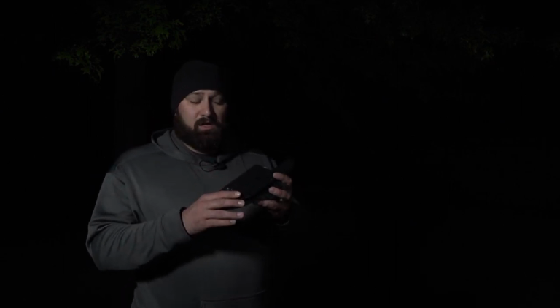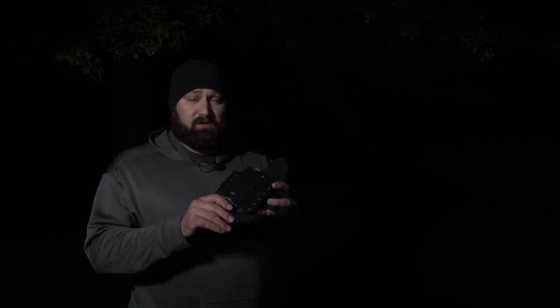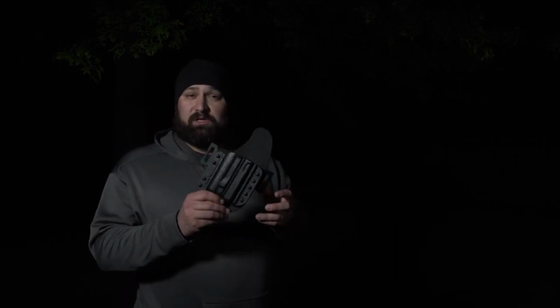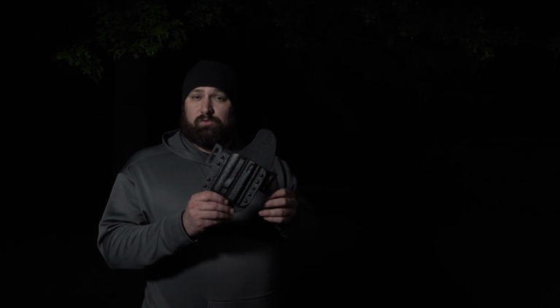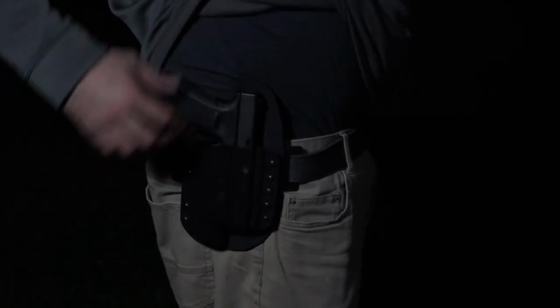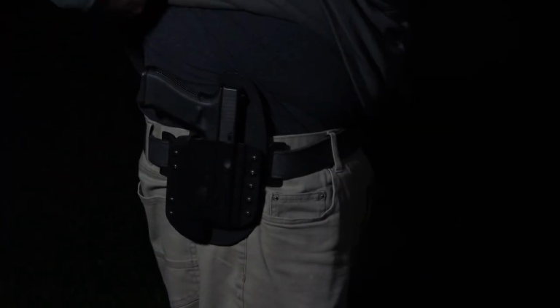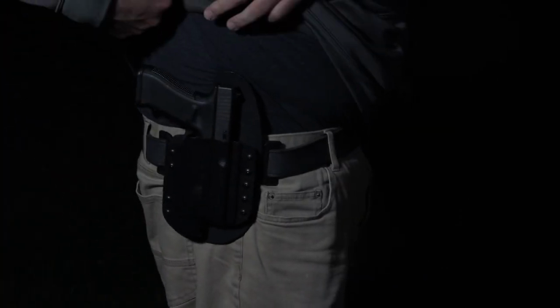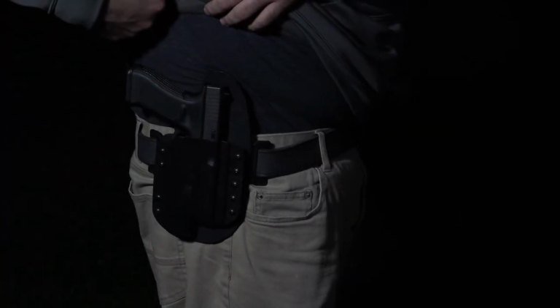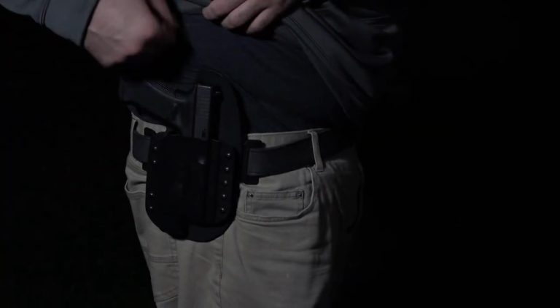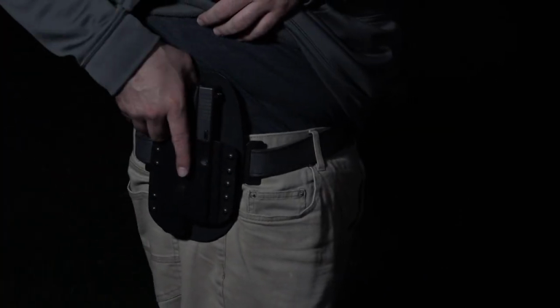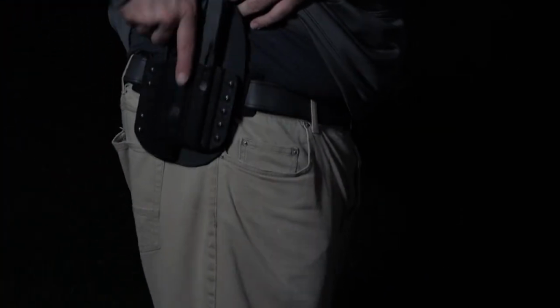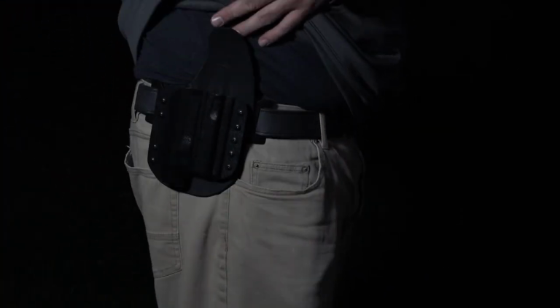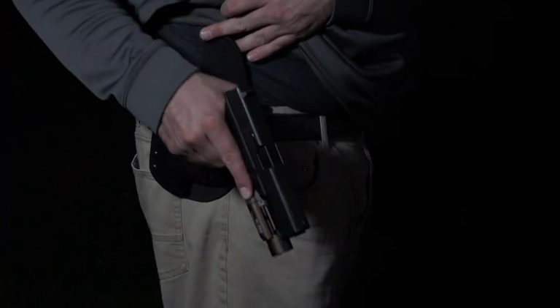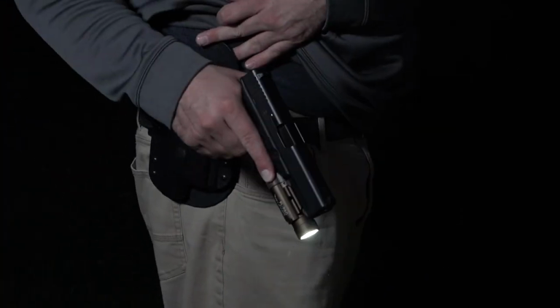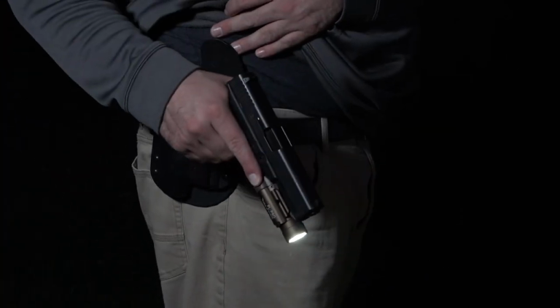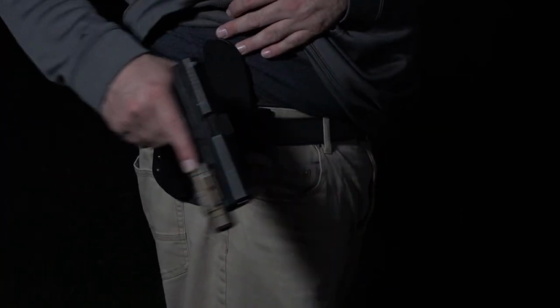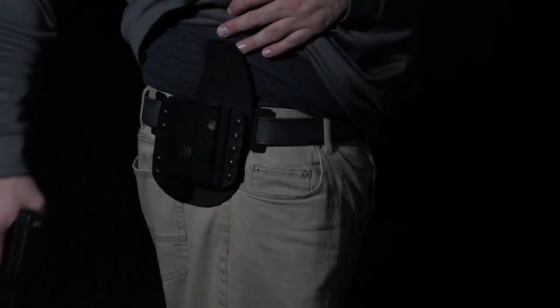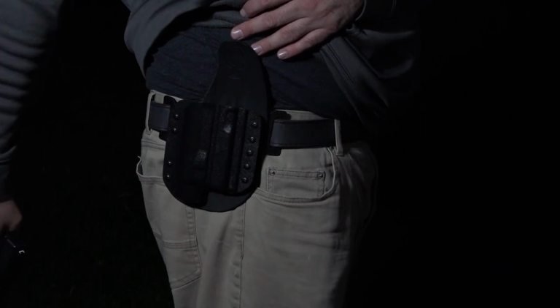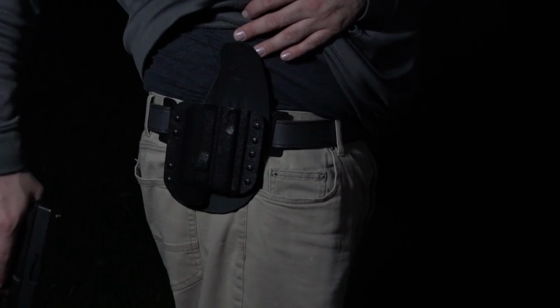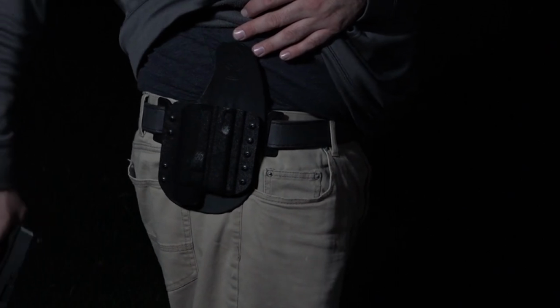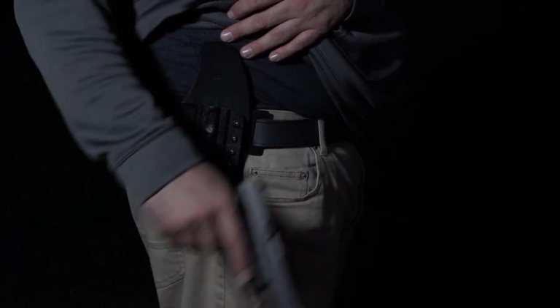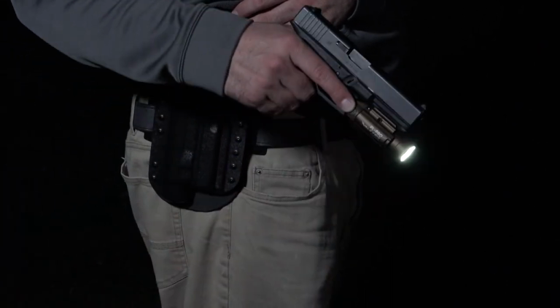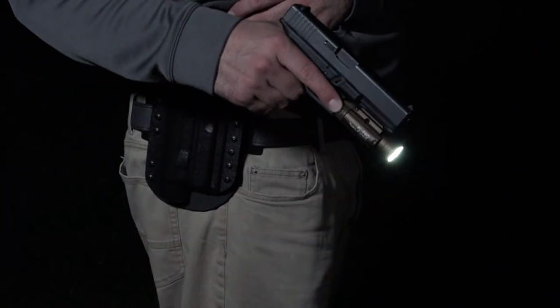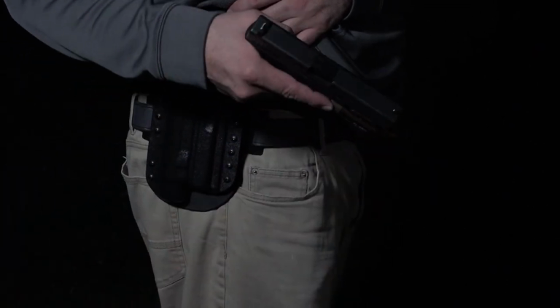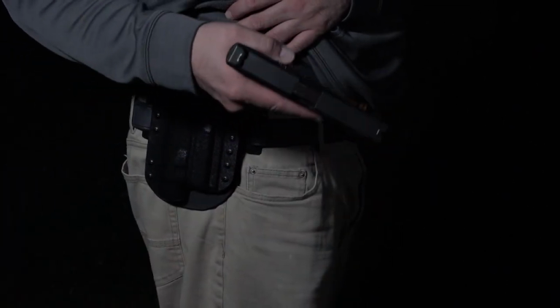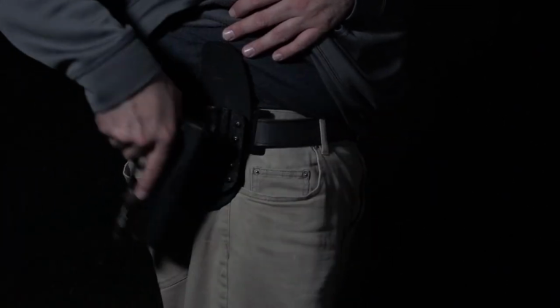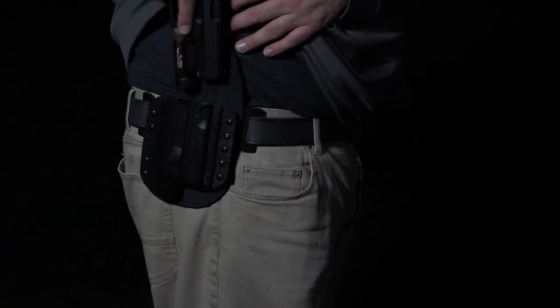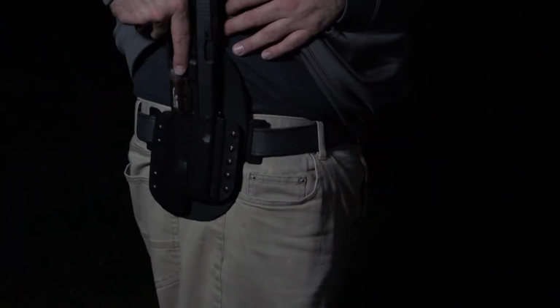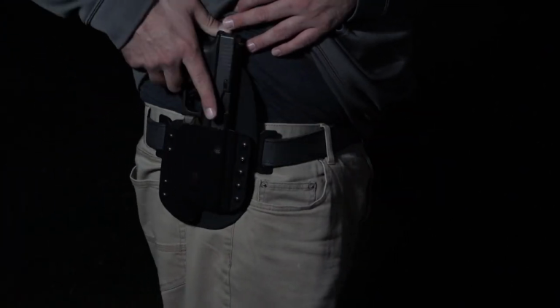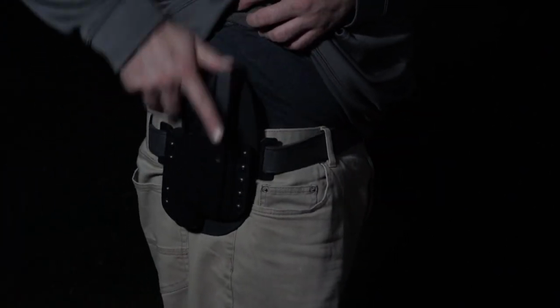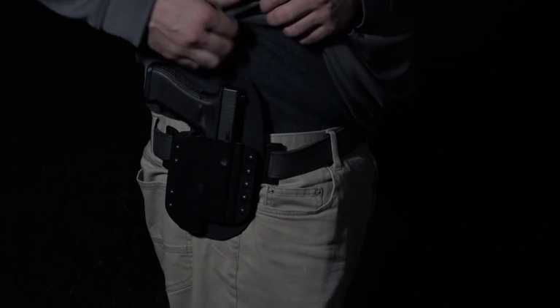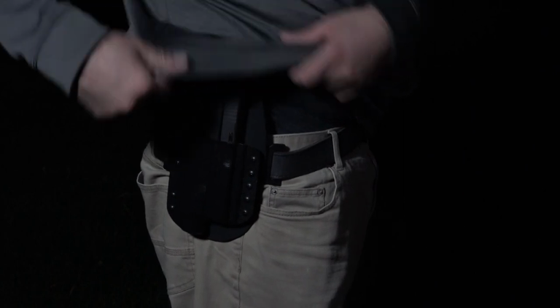You have the ability to run this inside or outside the waistband just by changing the clips. This one's set up for OWB at the moment, and you can attach the accomplice magazine carrier if you choose to run your setup with an accessory like that.